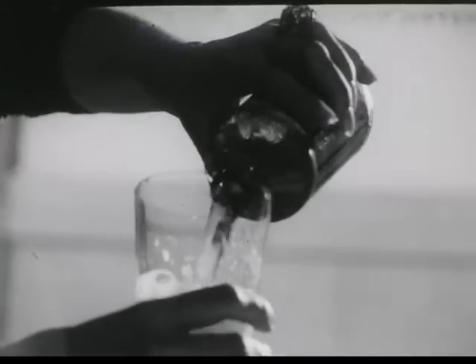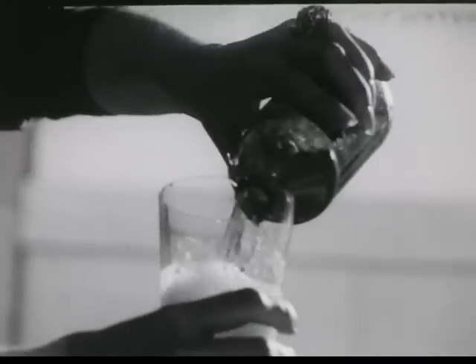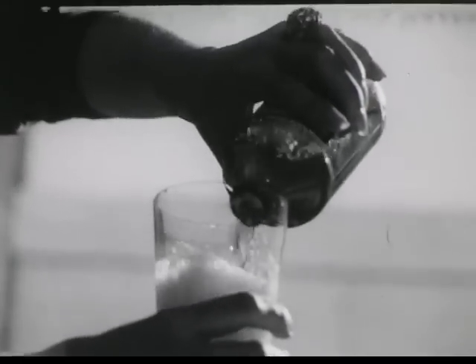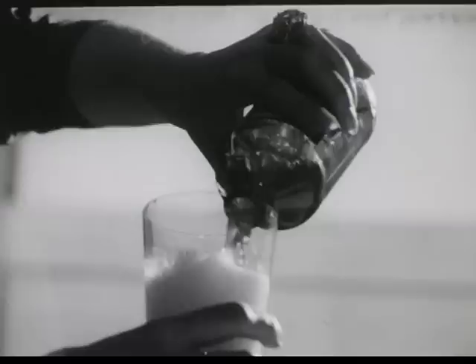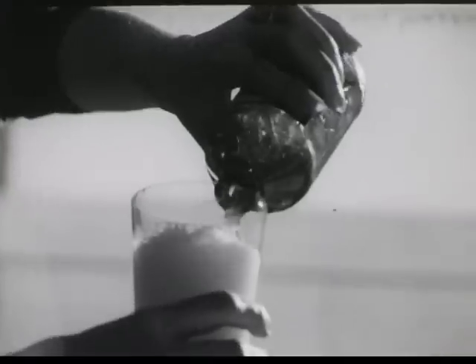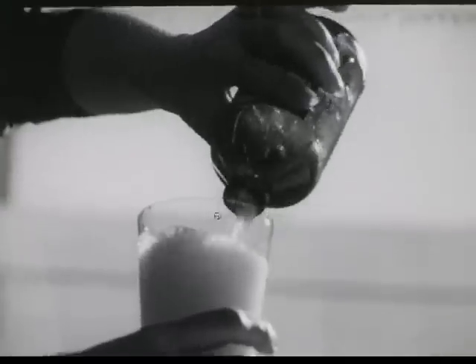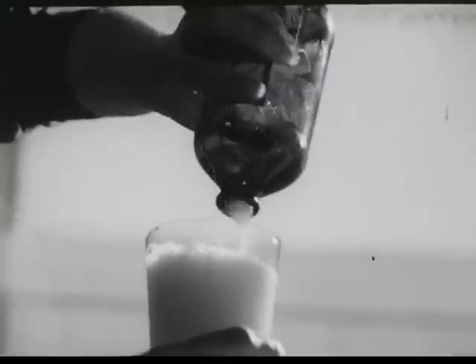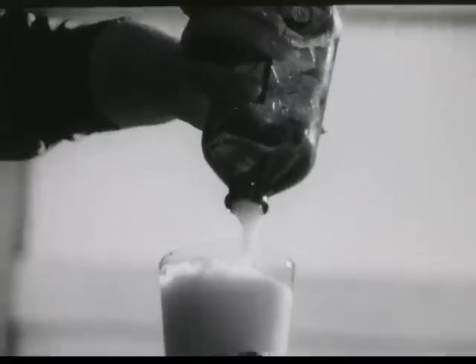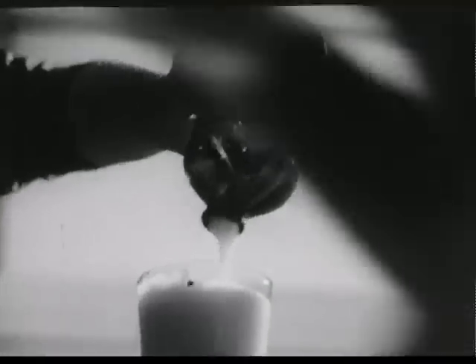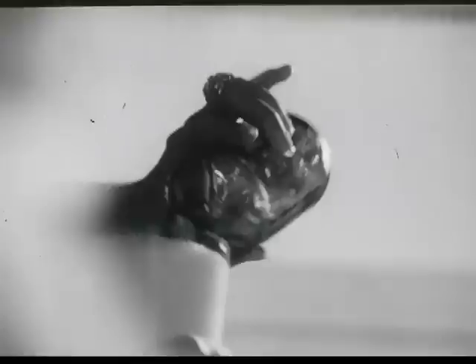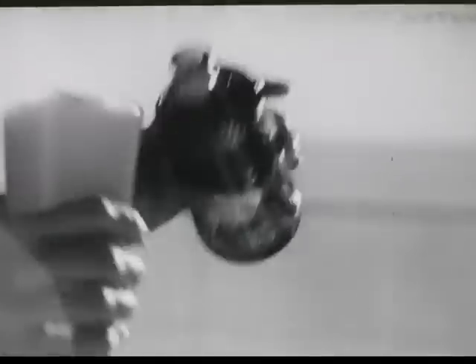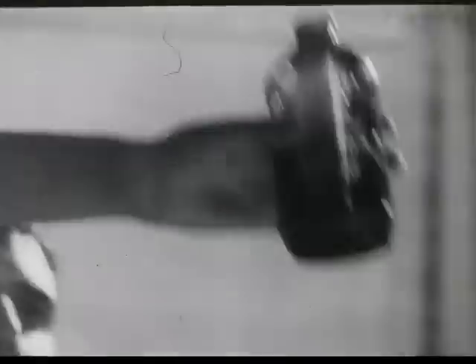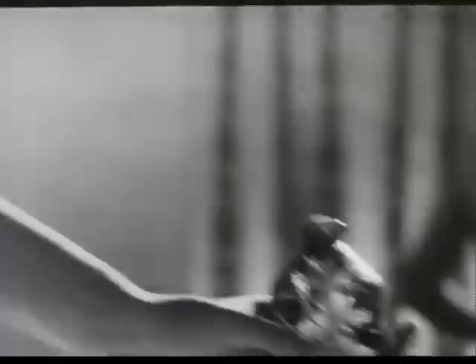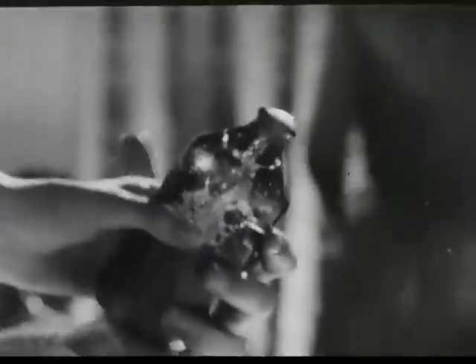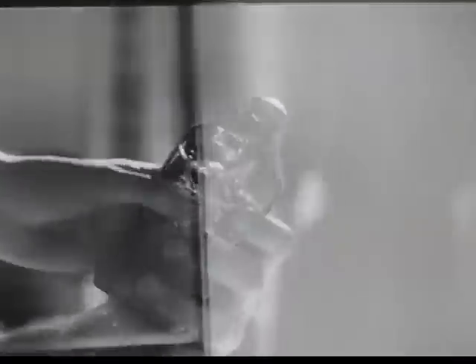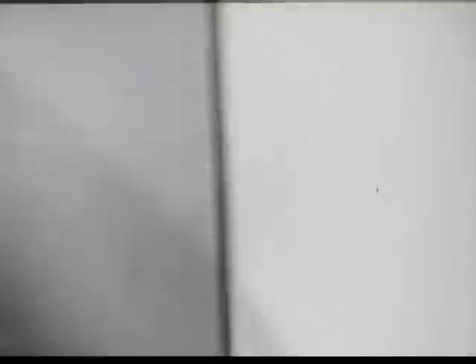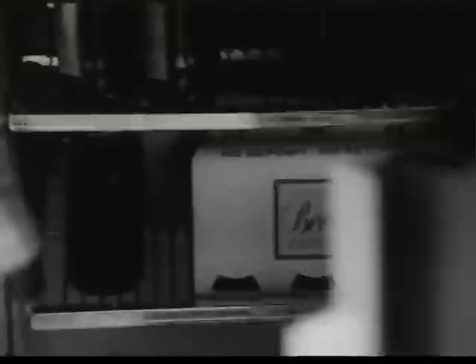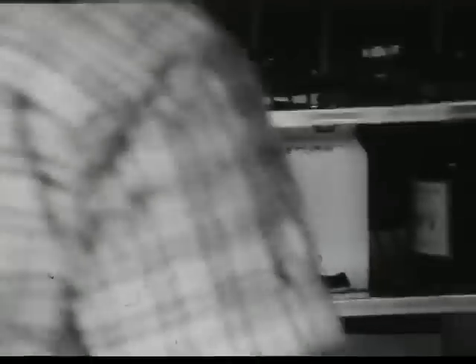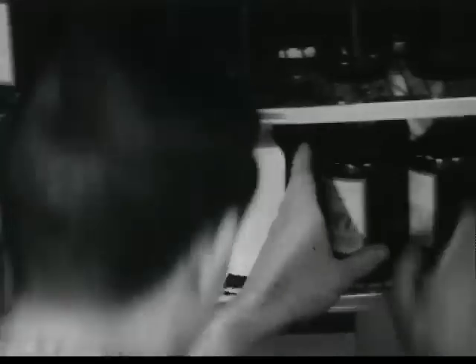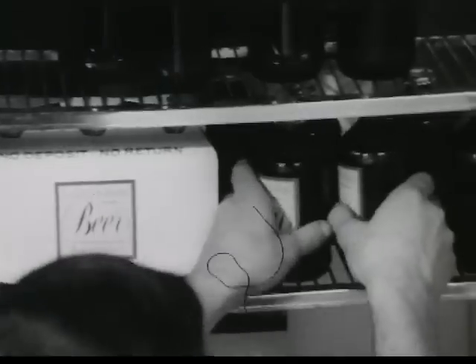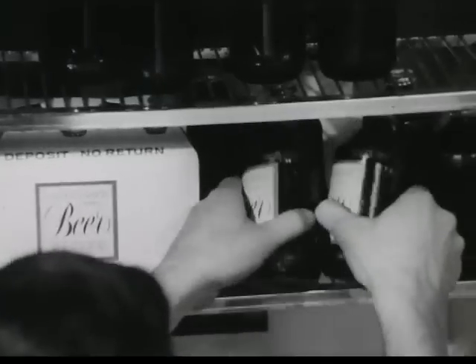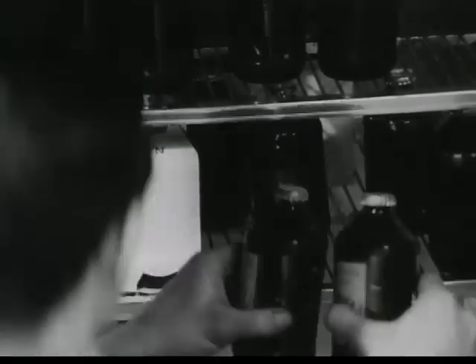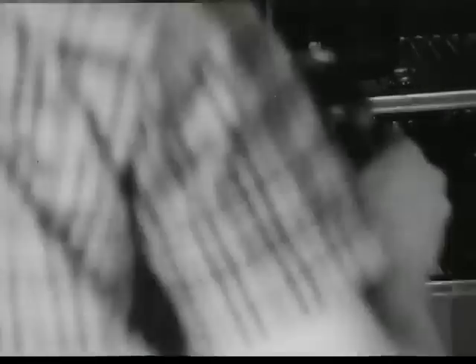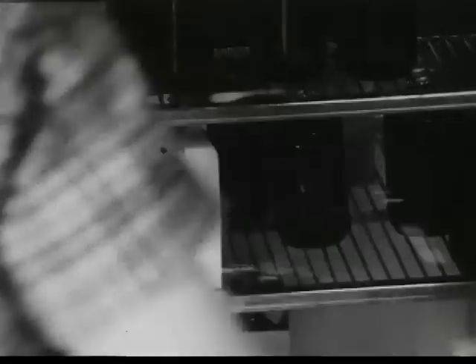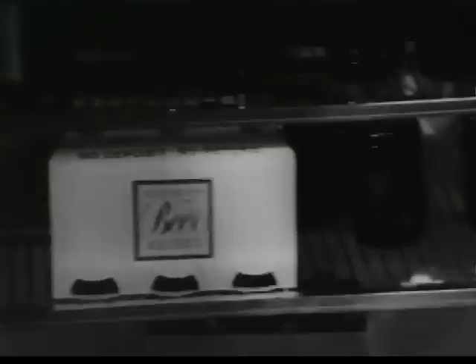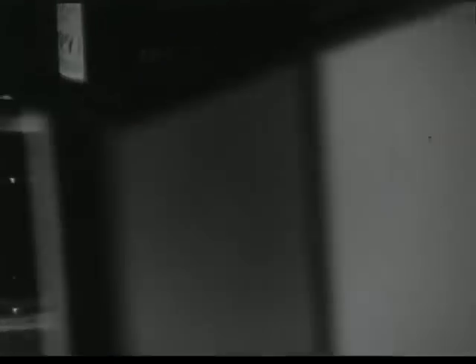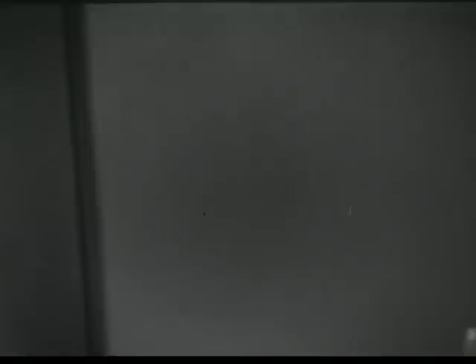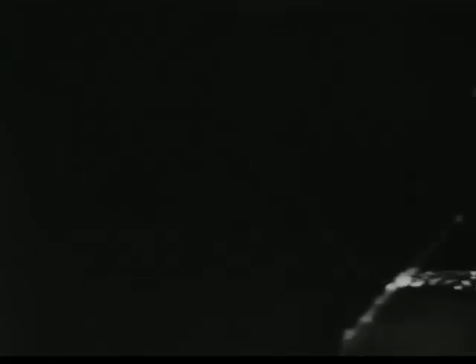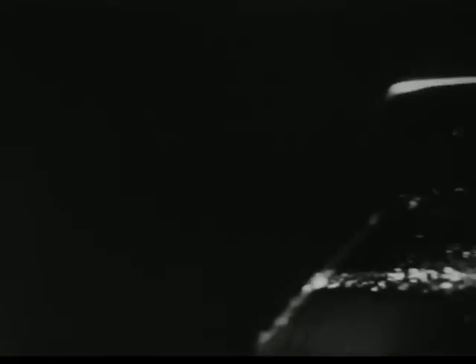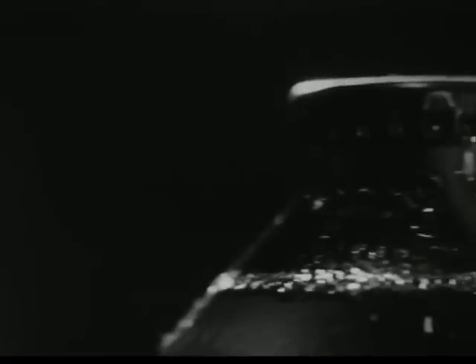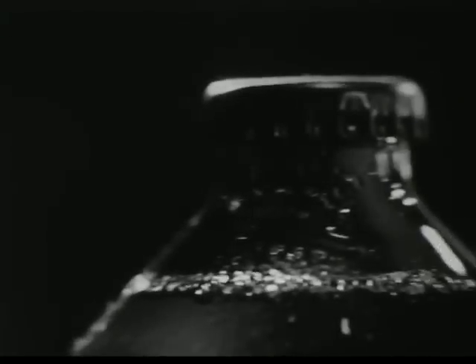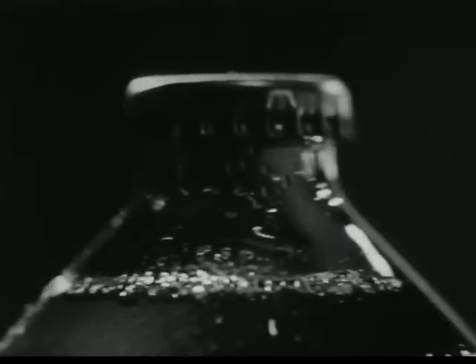Yet this bottle is low cost and no return. When you've finished the beer, you're through with the bottle. Compact, too. Enough for a party fit on a single shelf. And each holds a full 12 ounces.